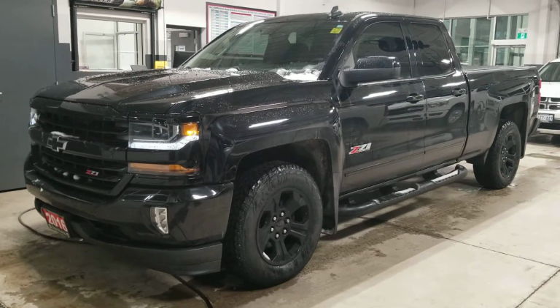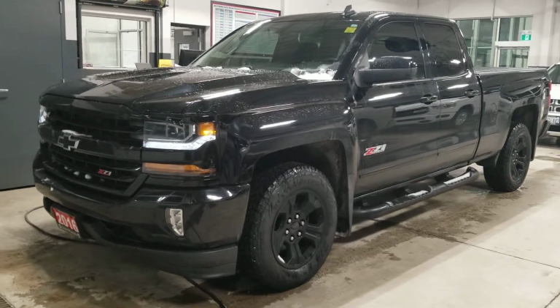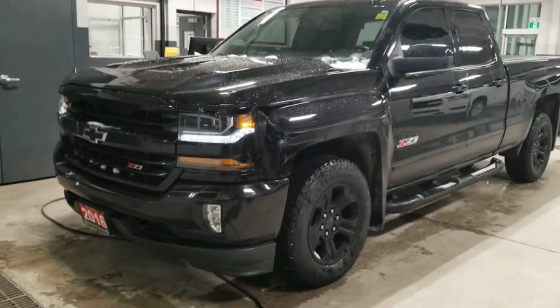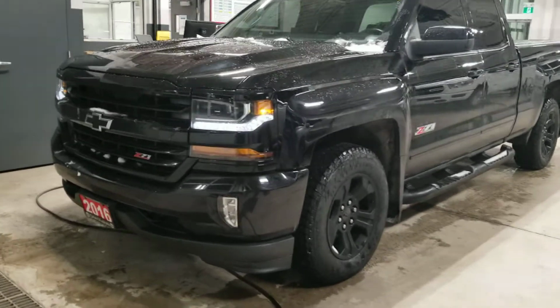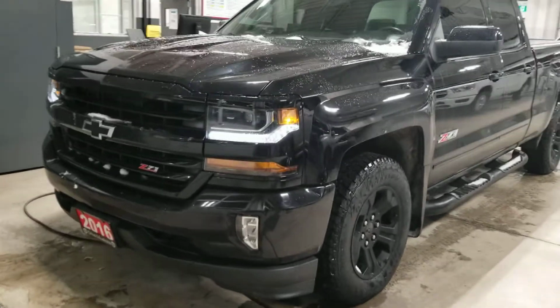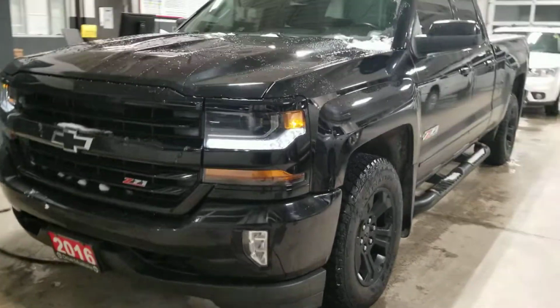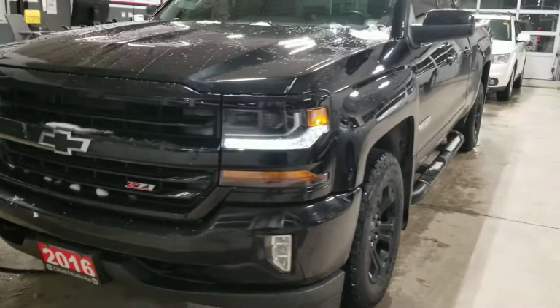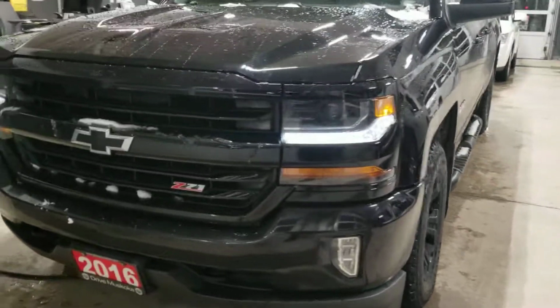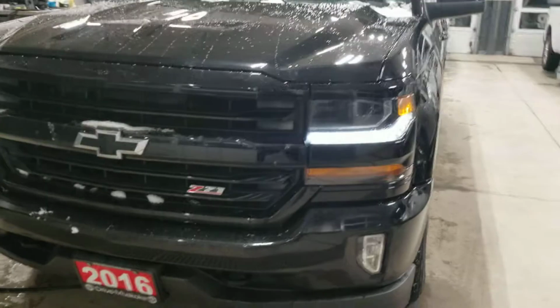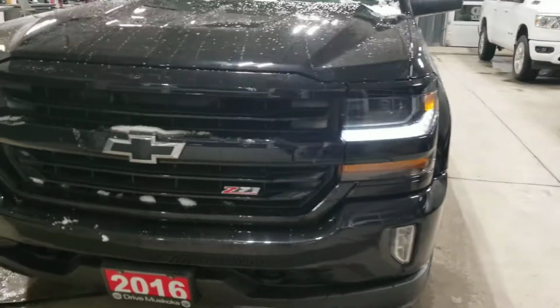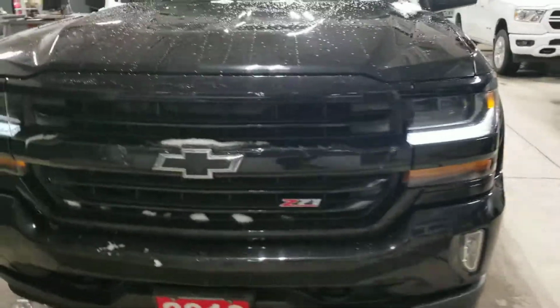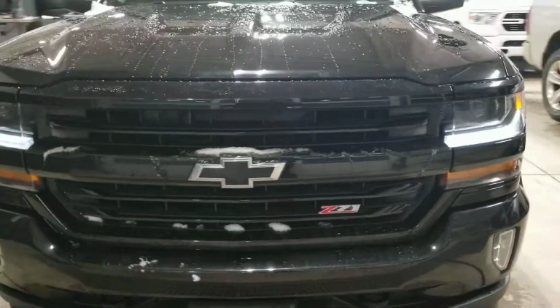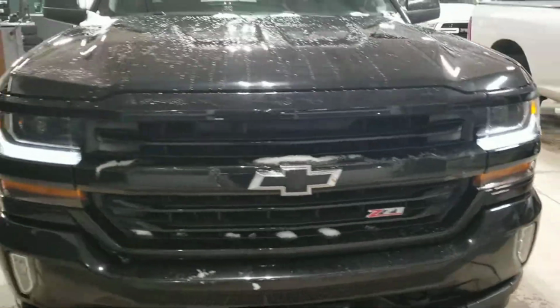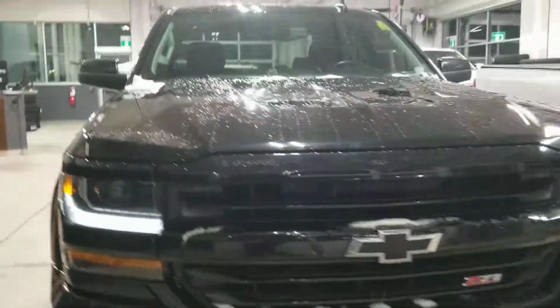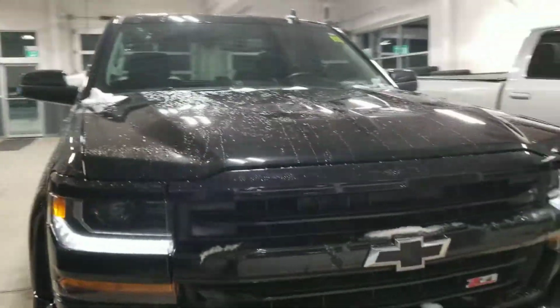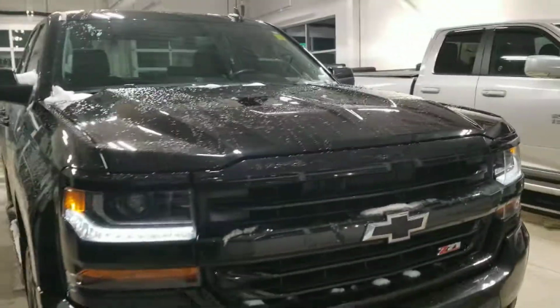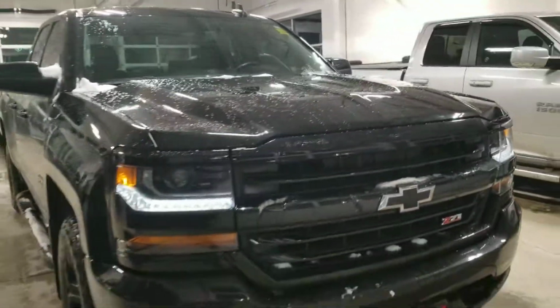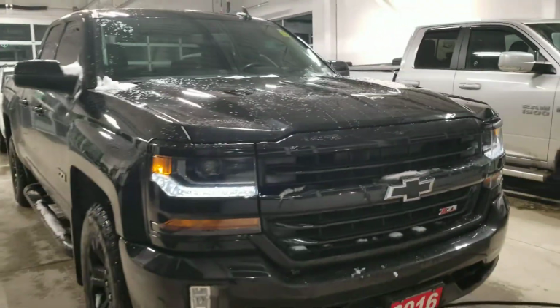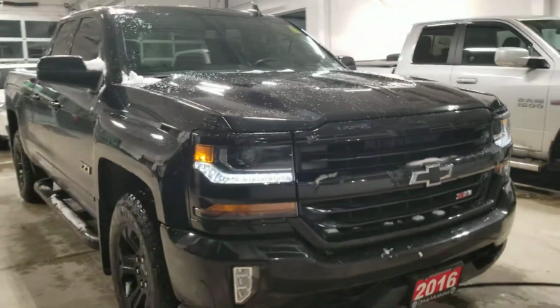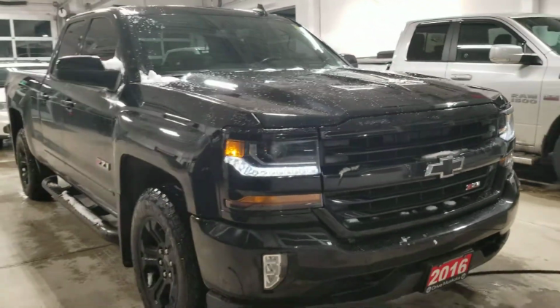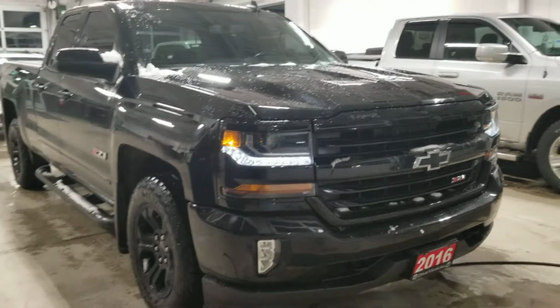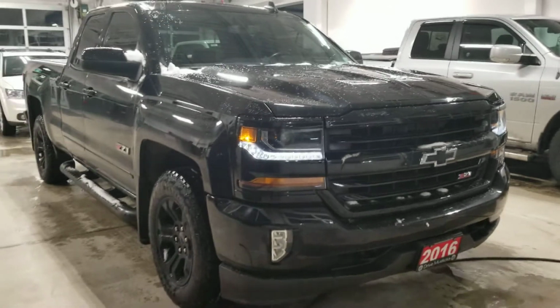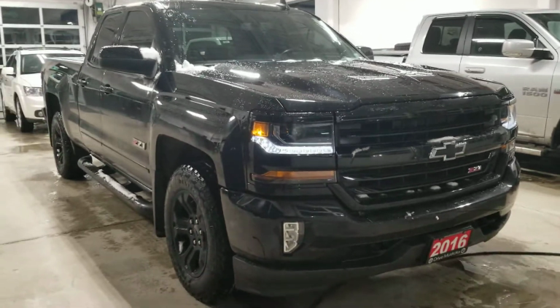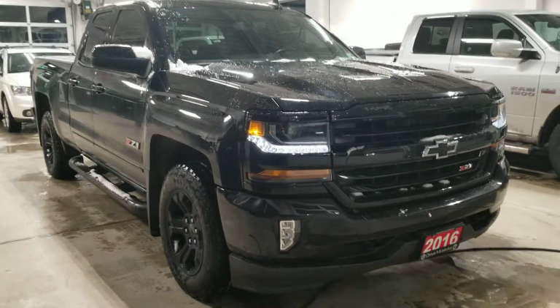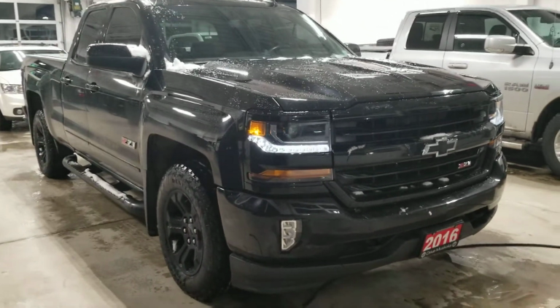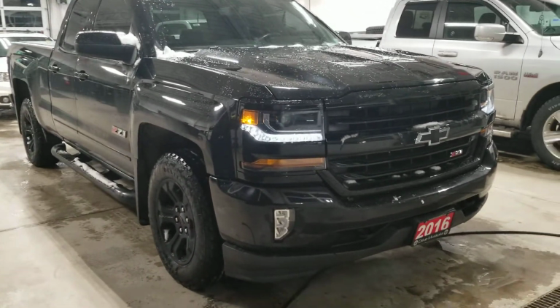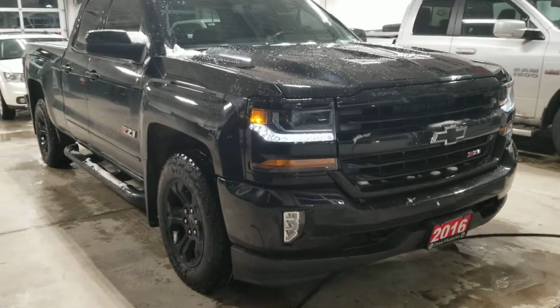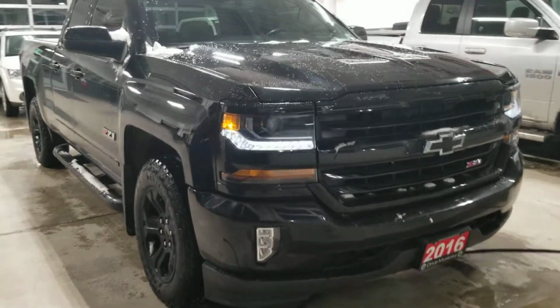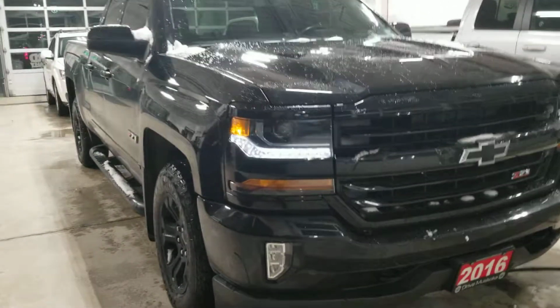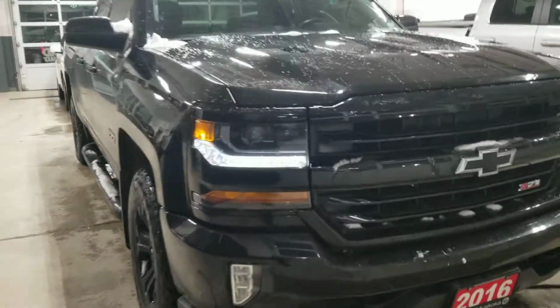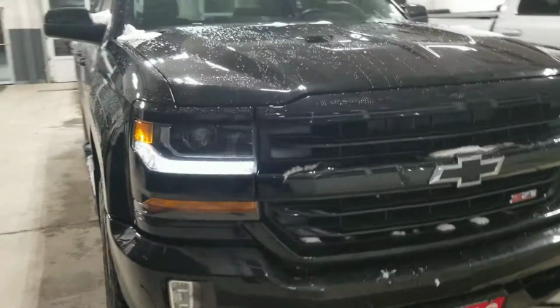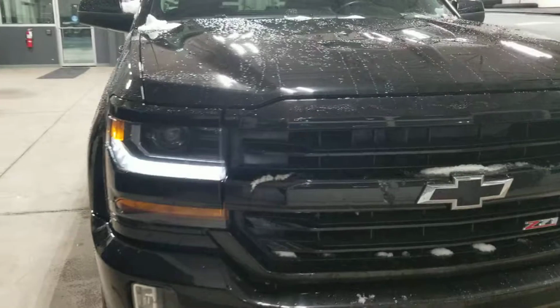Hi there, Paula here at our Armstrong Dodge location. I want to thank you for your interest in the 2016 Chevy Silverado. I pulled it up in the drive-through — today's a very snowy day. I cleared off the snow and it appears to be in excellent condition for its age.